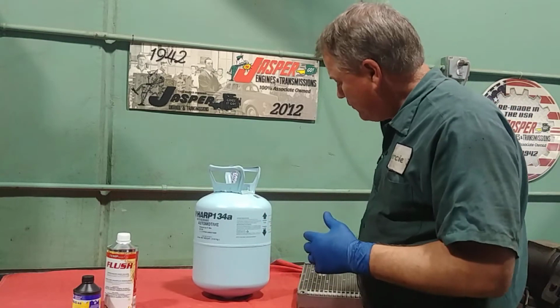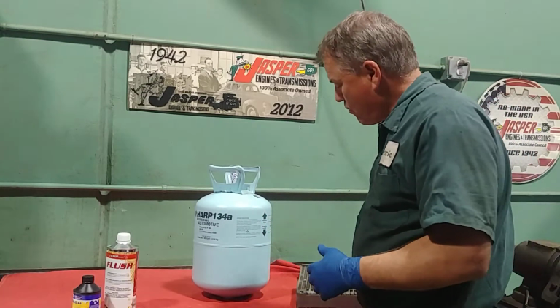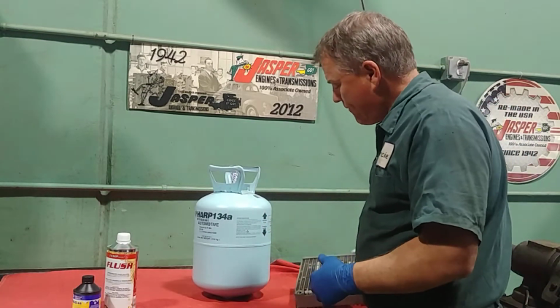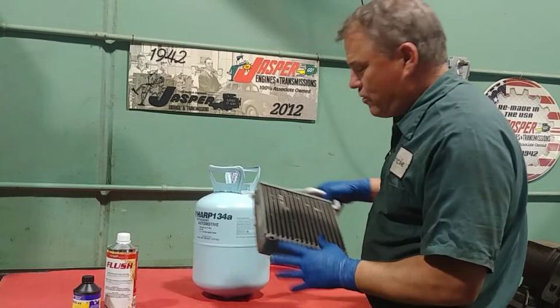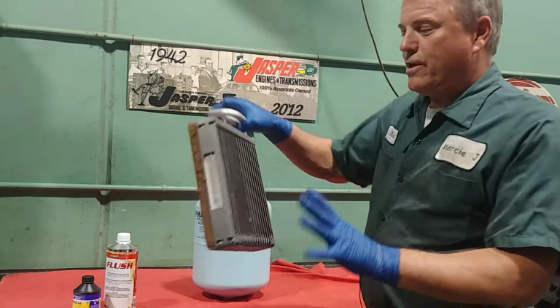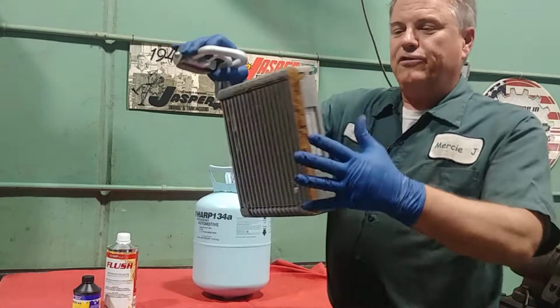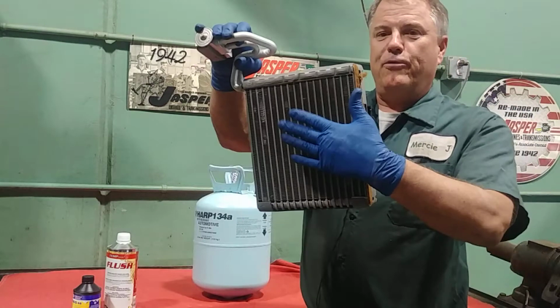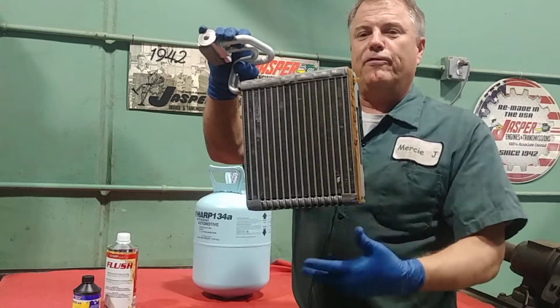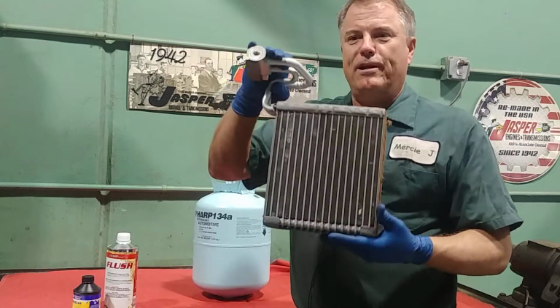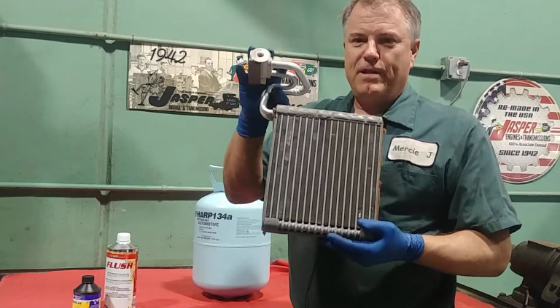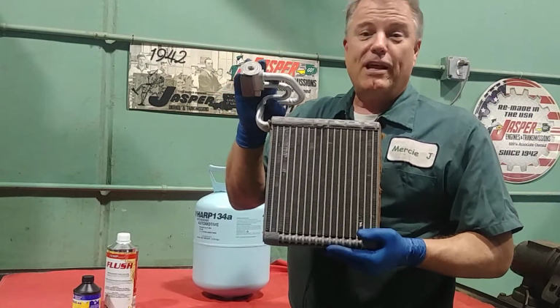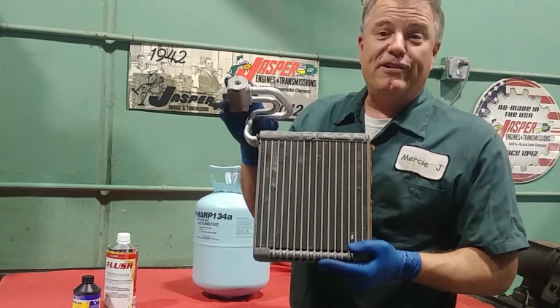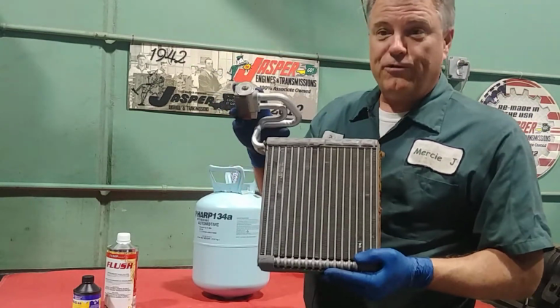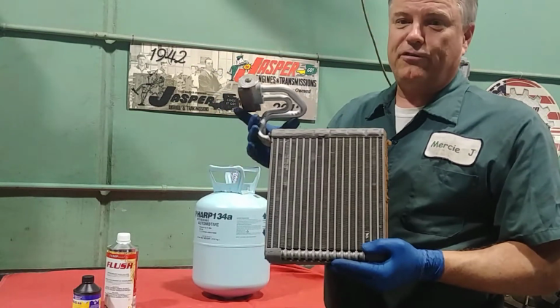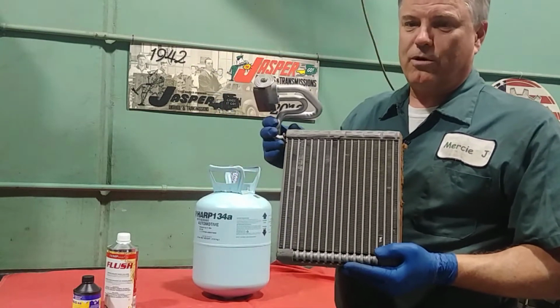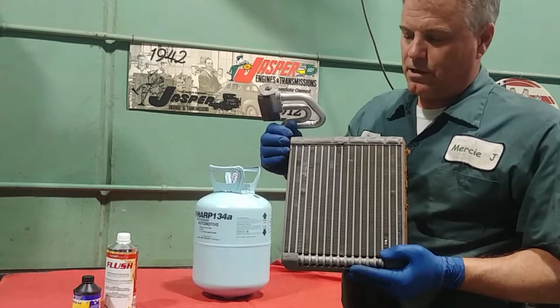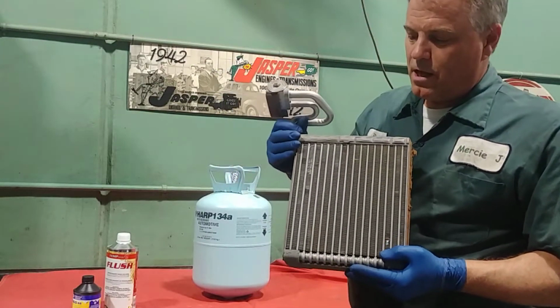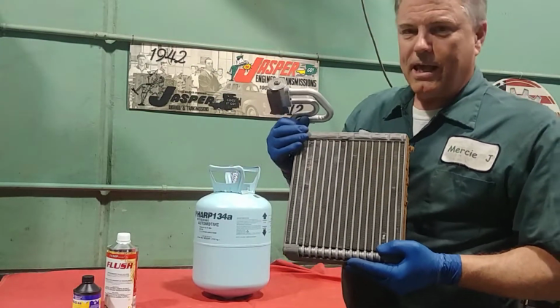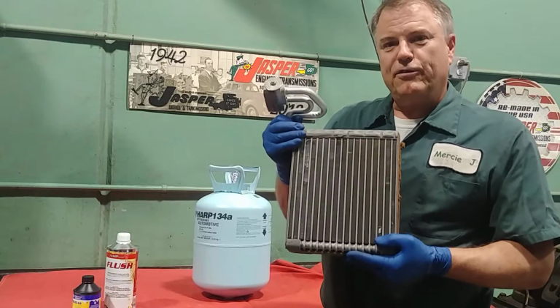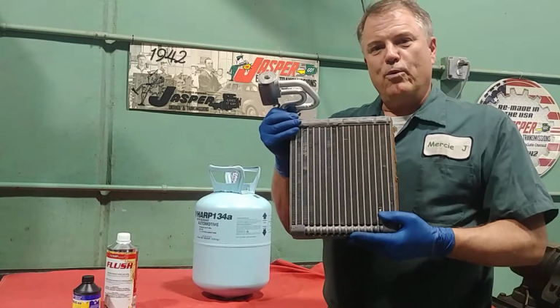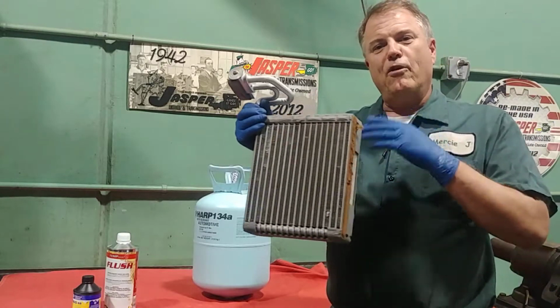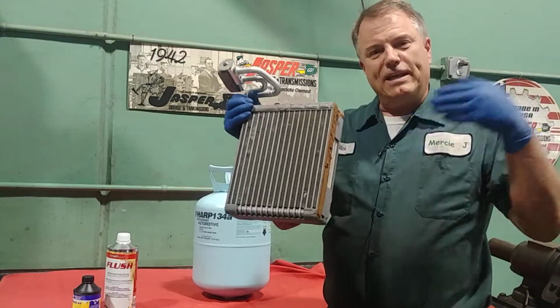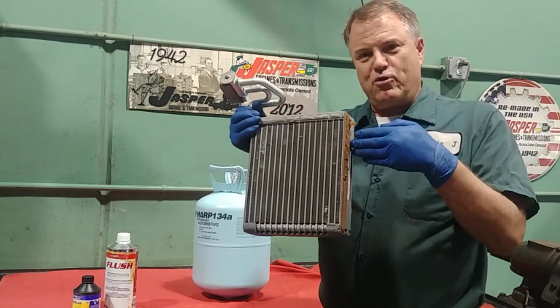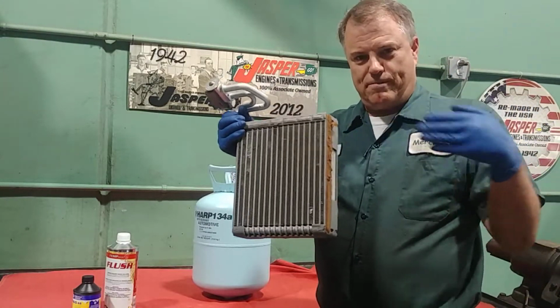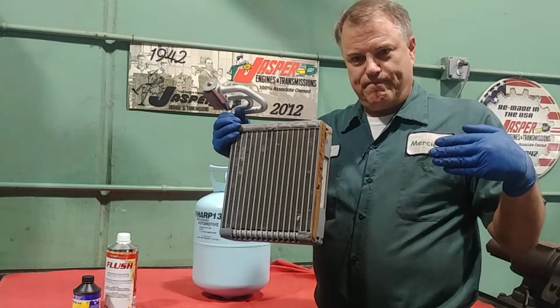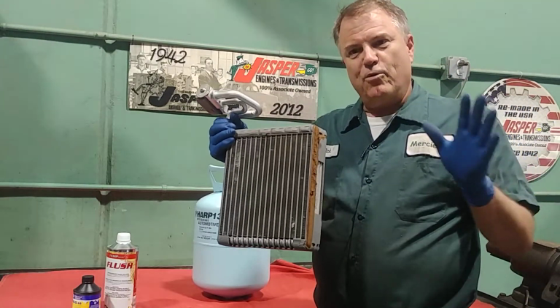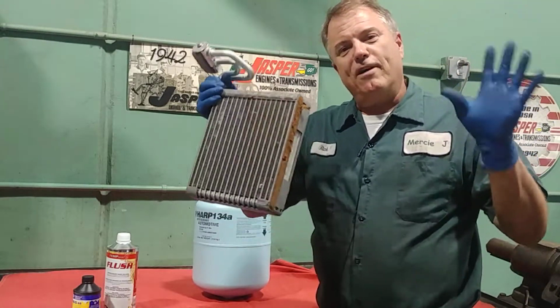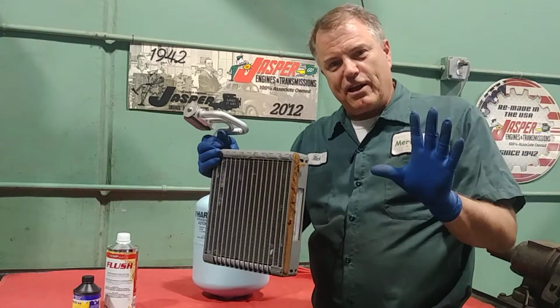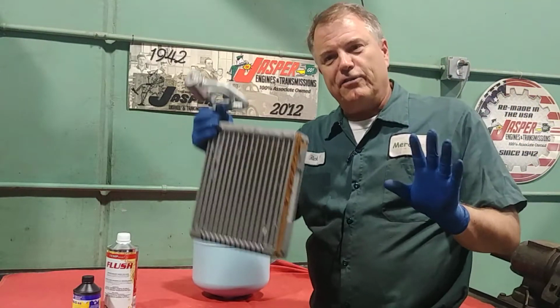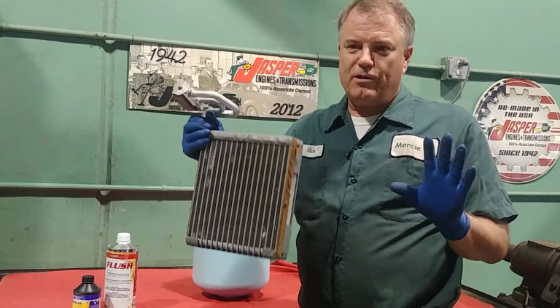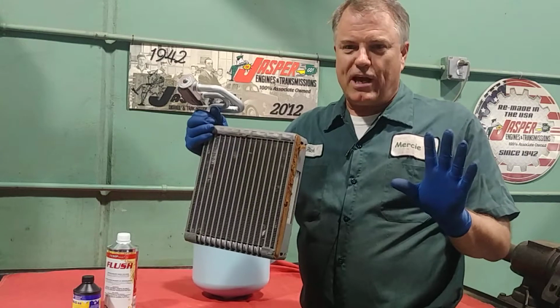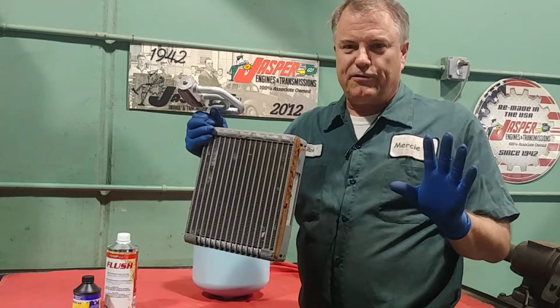So we have a blower motor that blows air through this evaporator. Now the way the dual zone system works is we also have a heater core. So we have a hot side of the system and a cold side of the system.